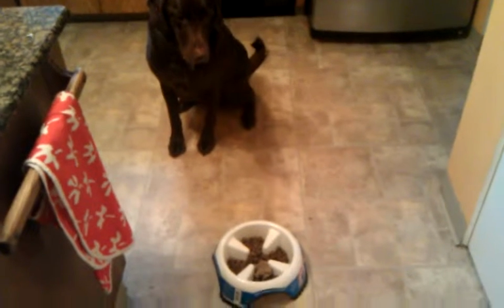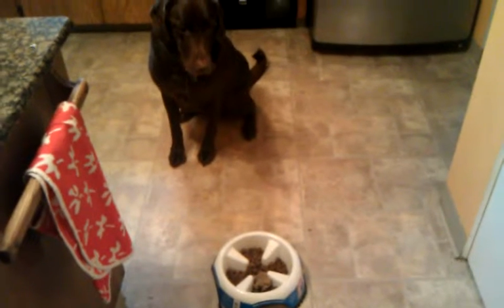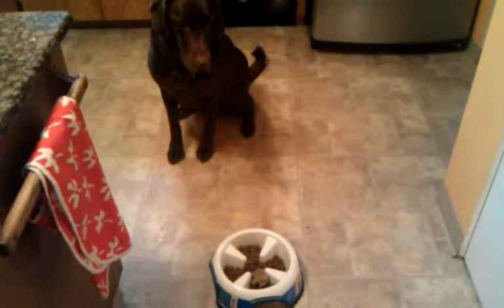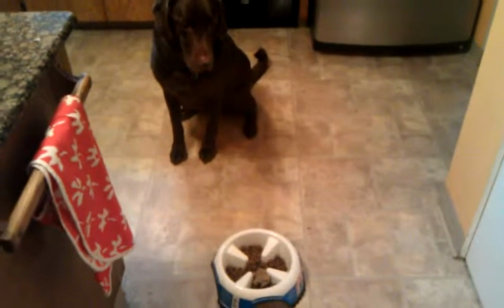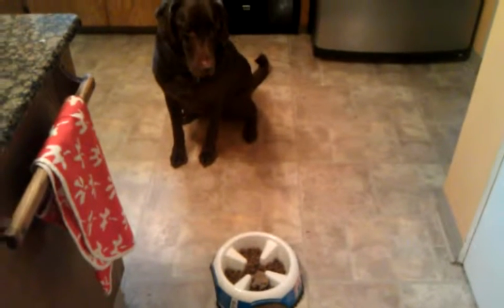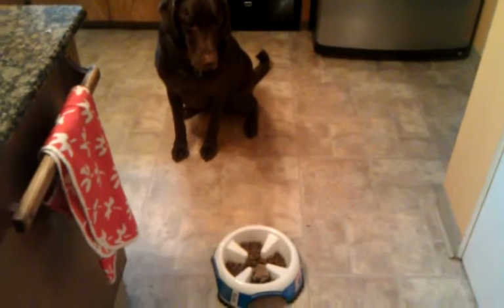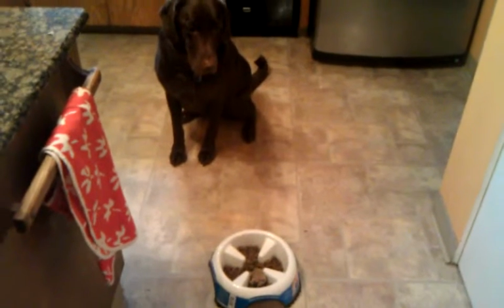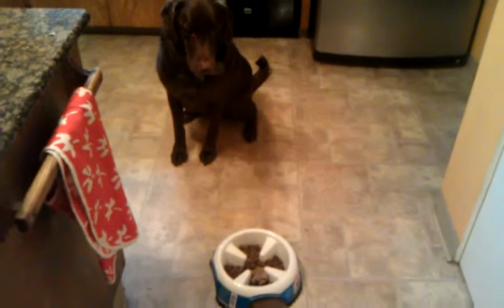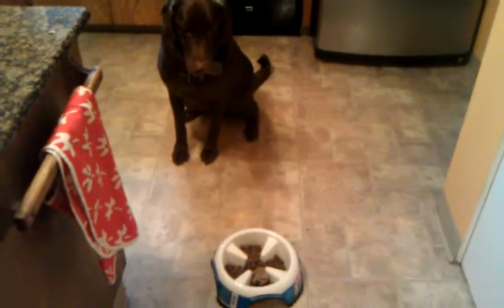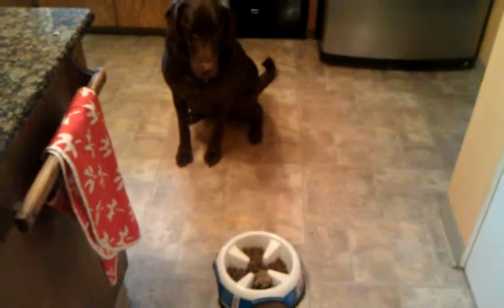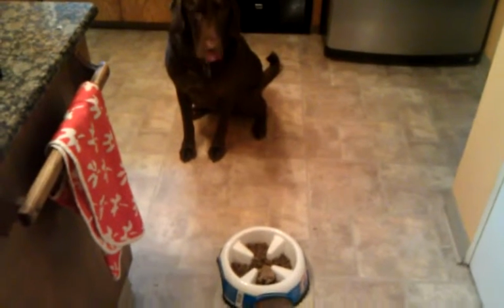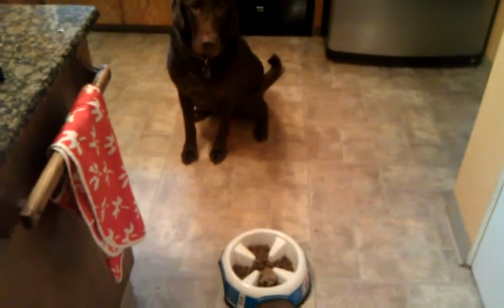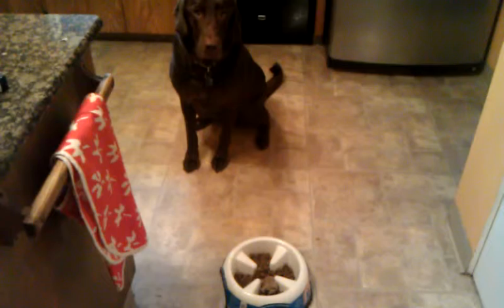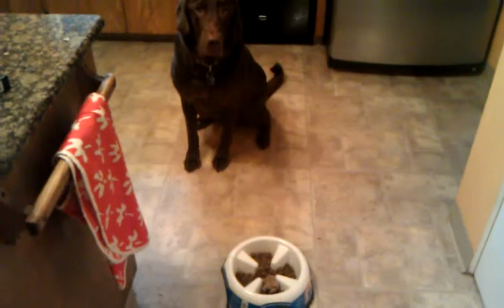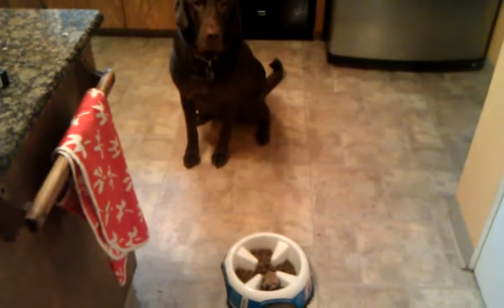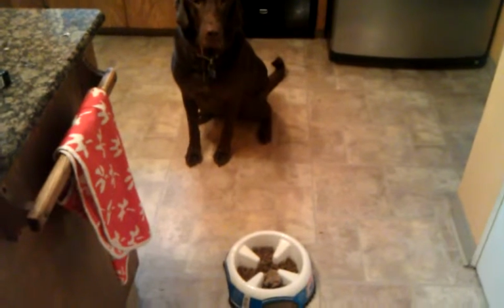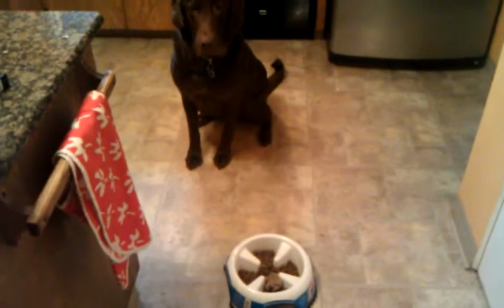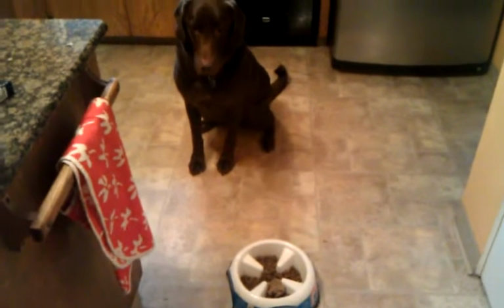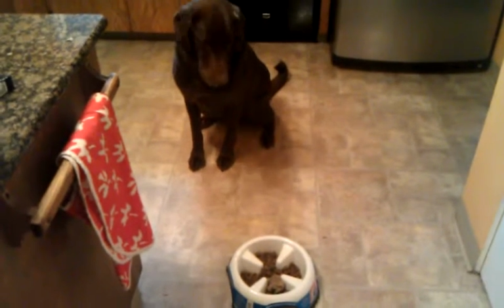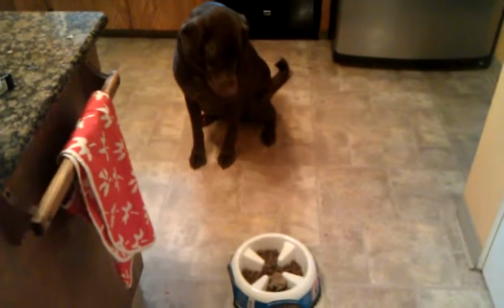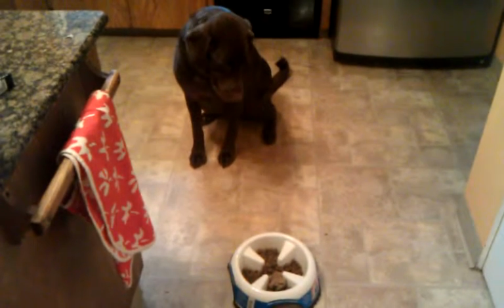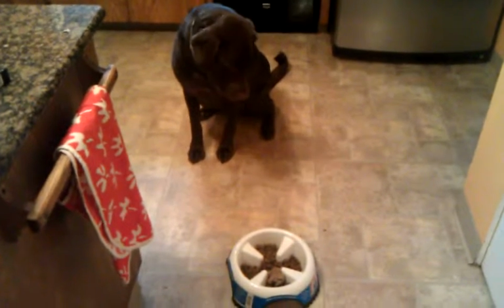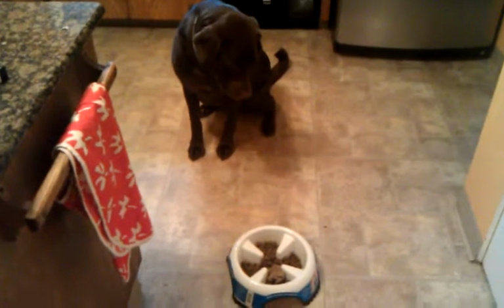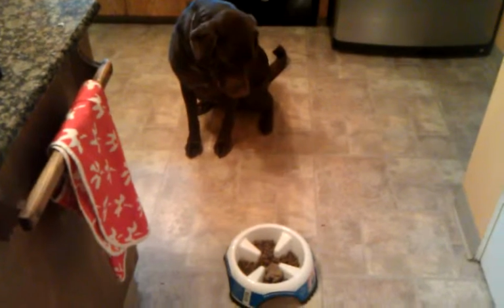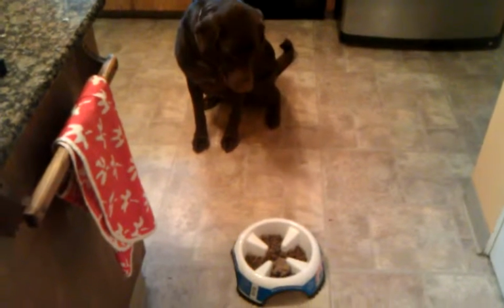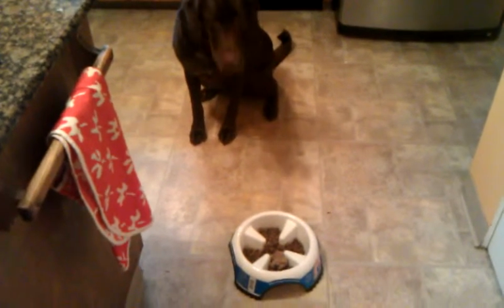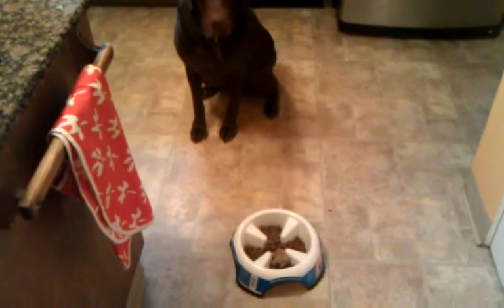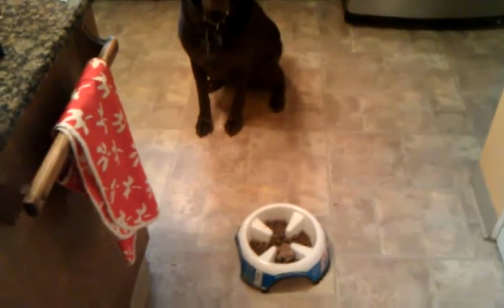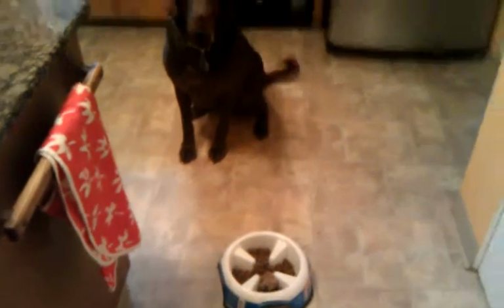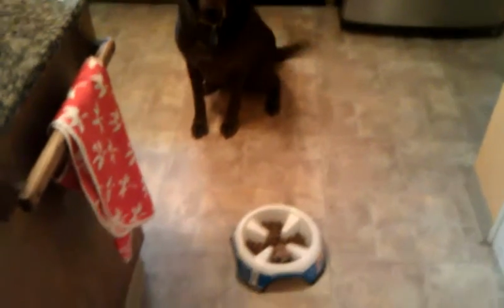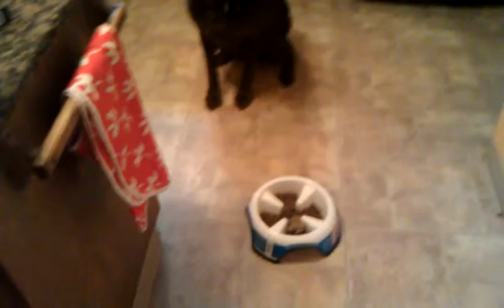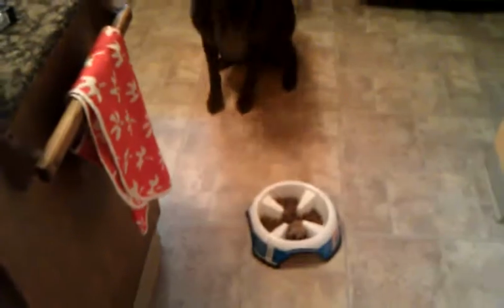I'm demonstrating Moose's new bowl that is supposed to slow down his eating. Pretty soon I'll give him the command to eat. Moose, heel. Okay, go on, eat.